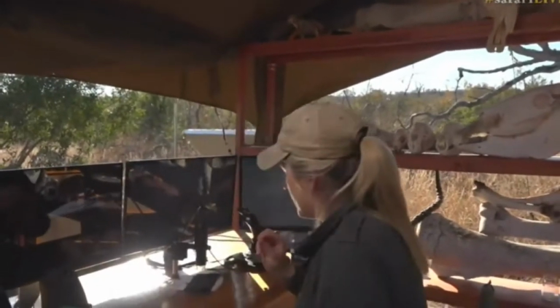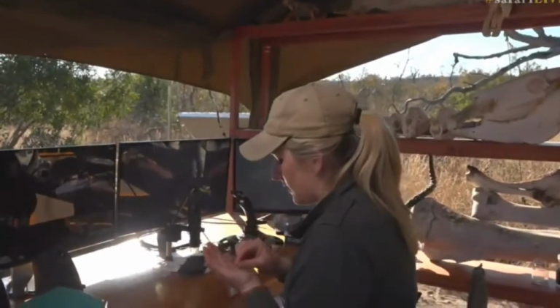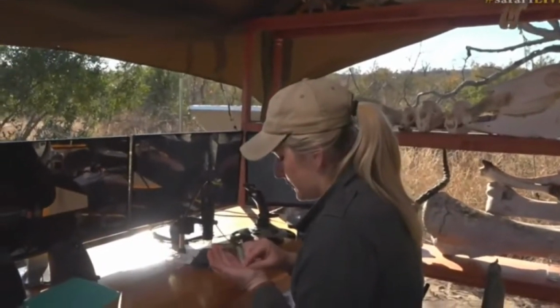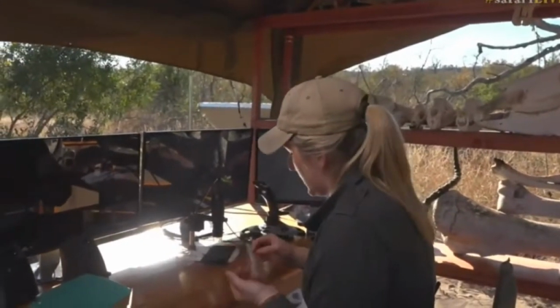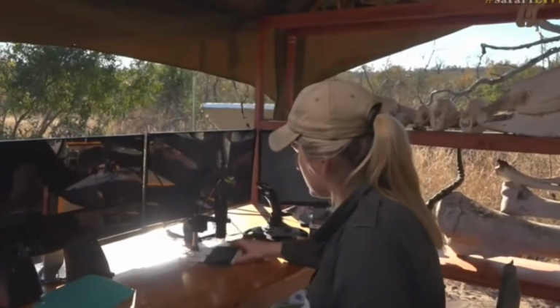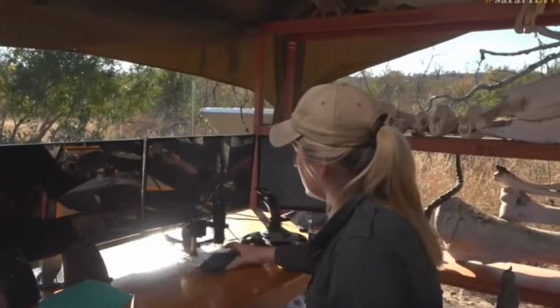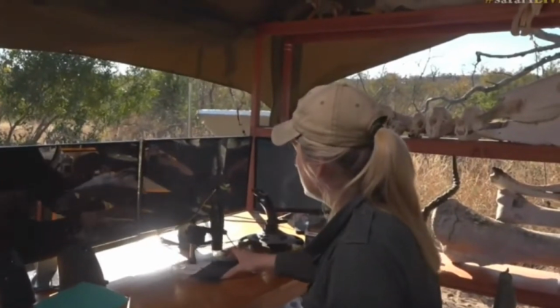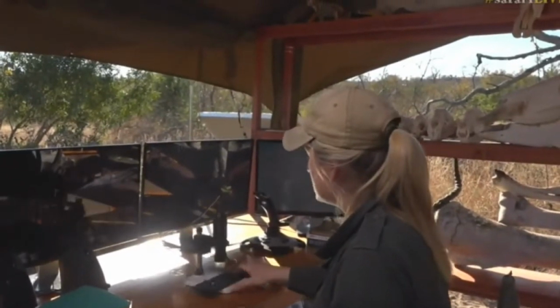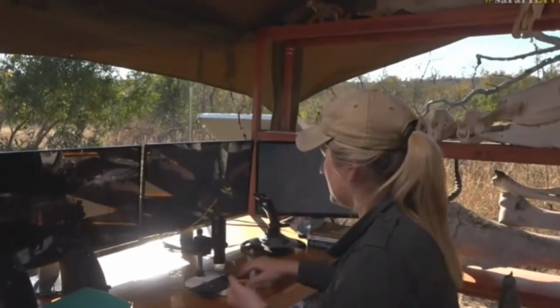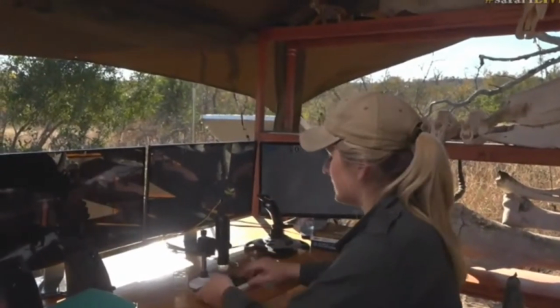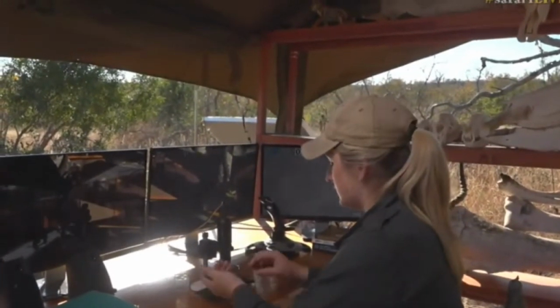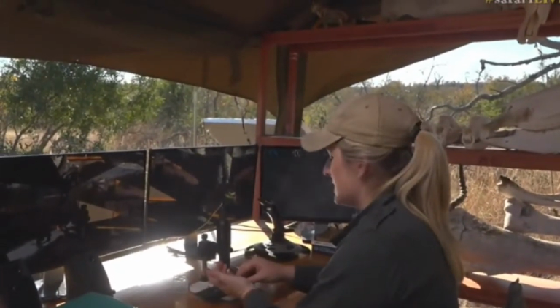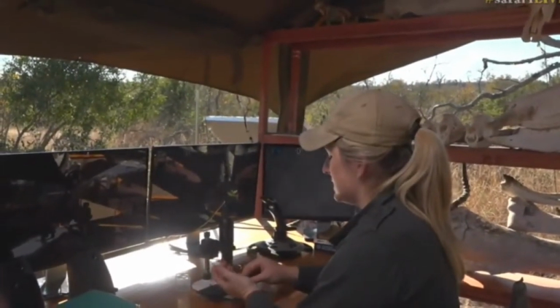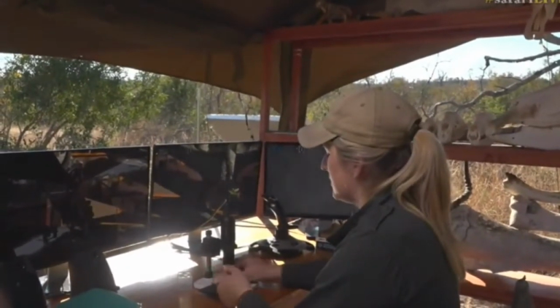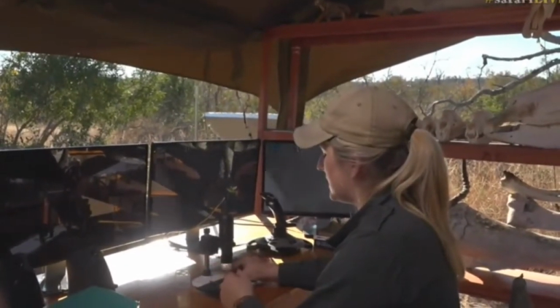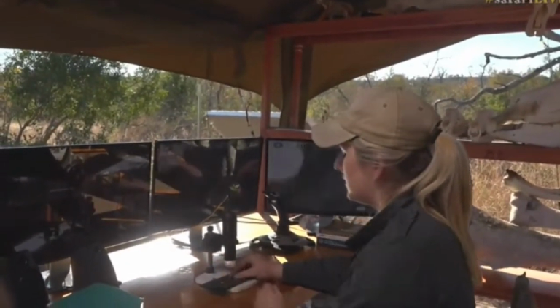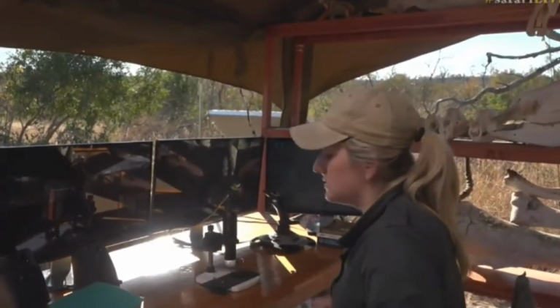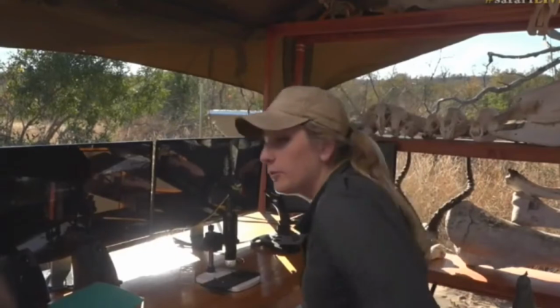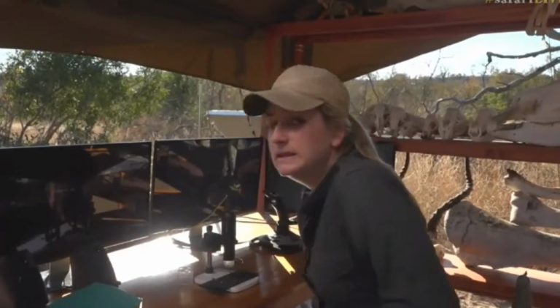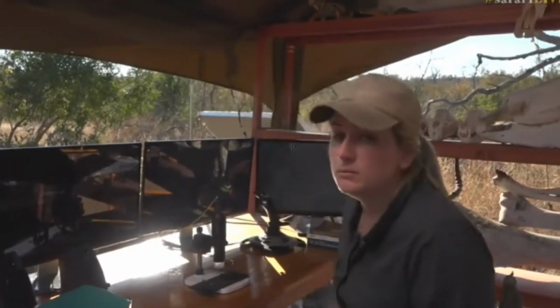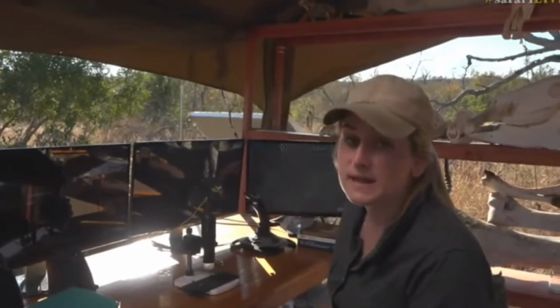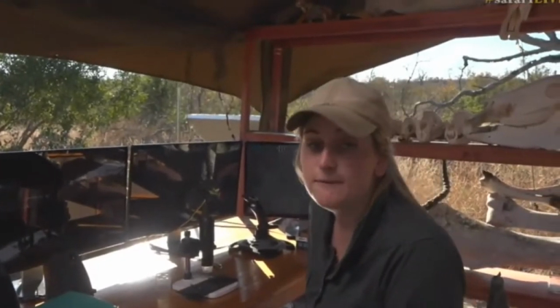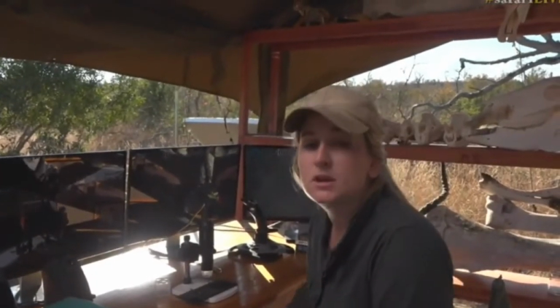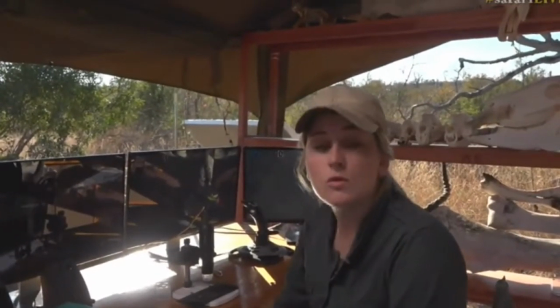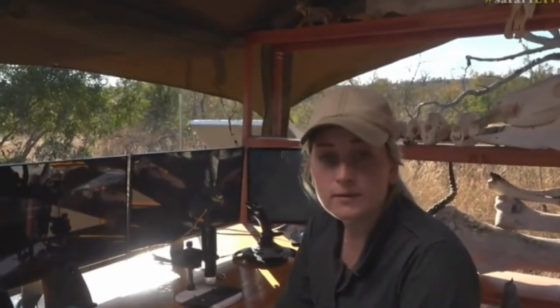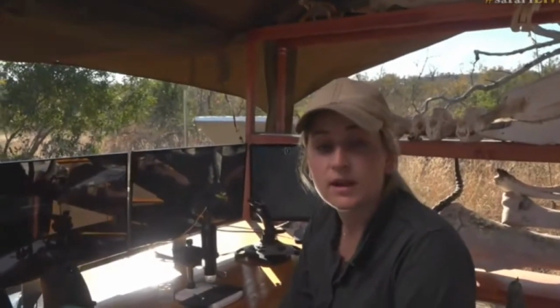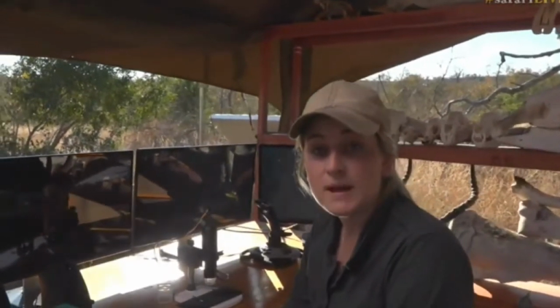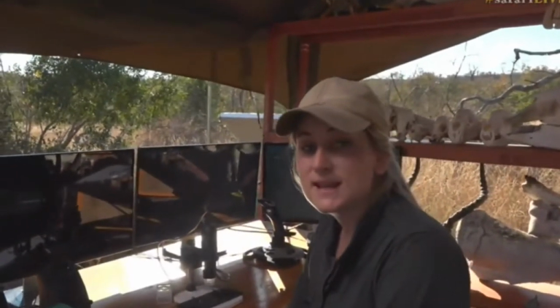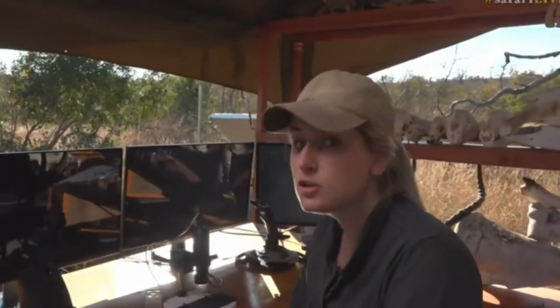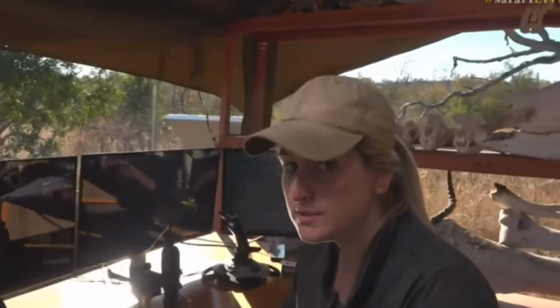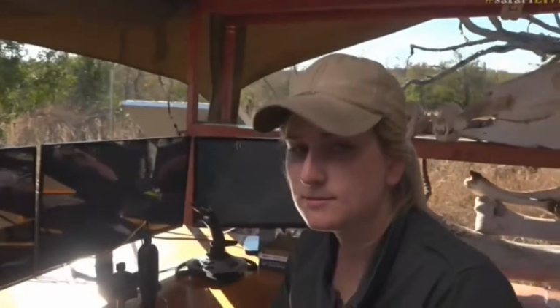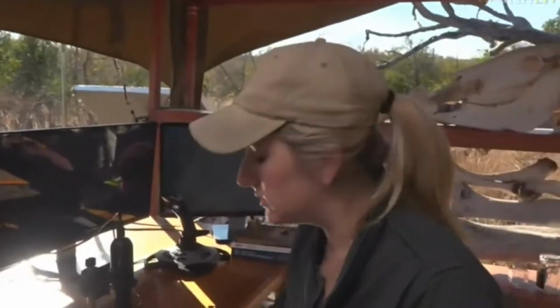So firstly, what happens with the spider is they don't eat their entire prey. Most spiders have venom. Not all venom can harm us as humans. Thank goodness.